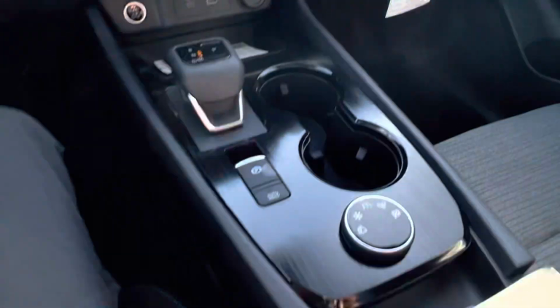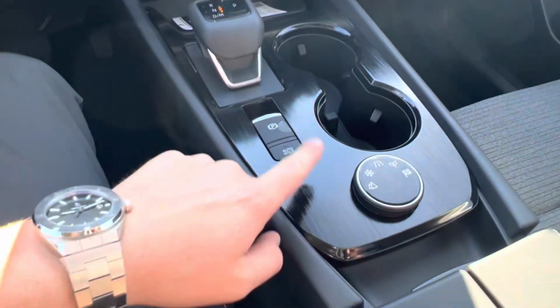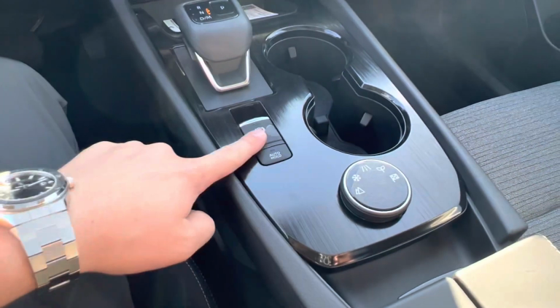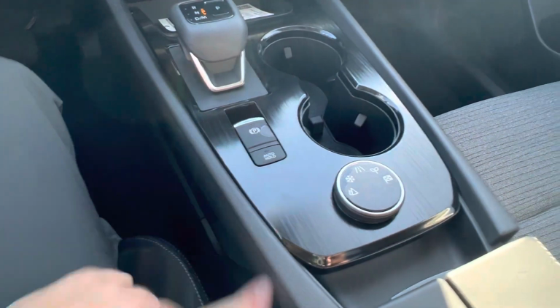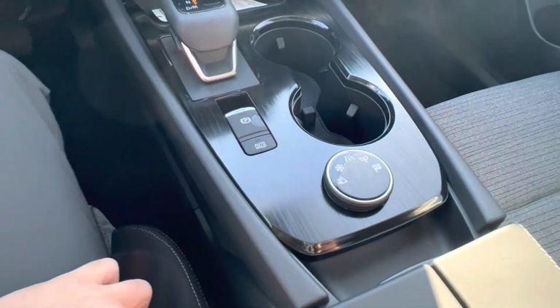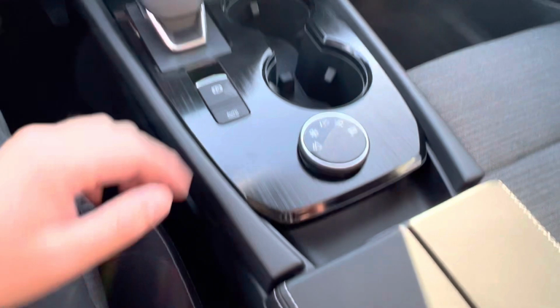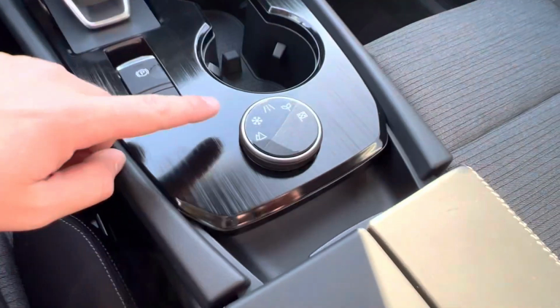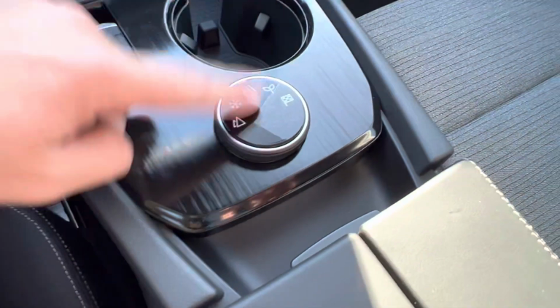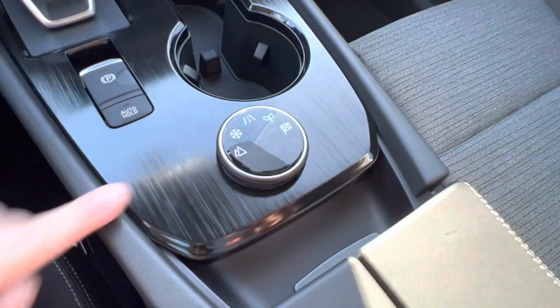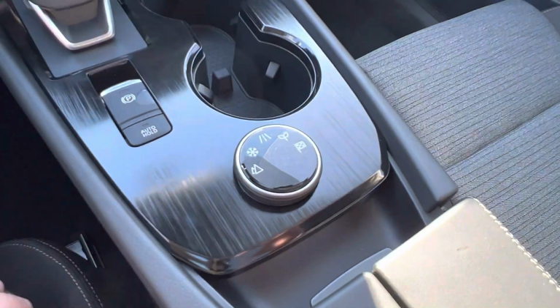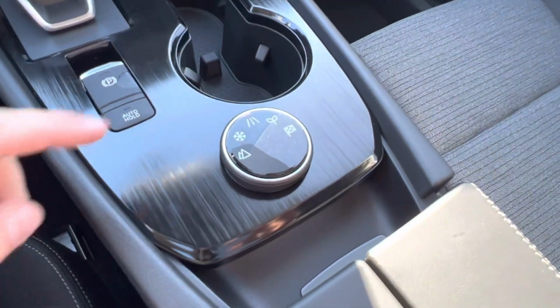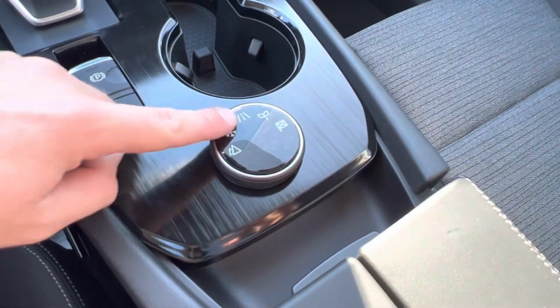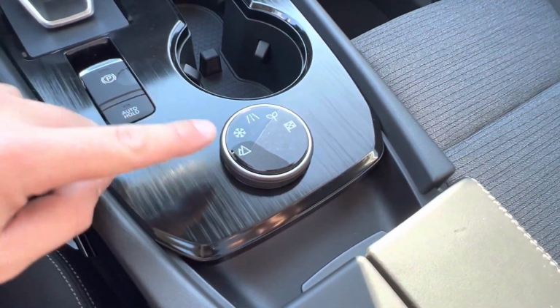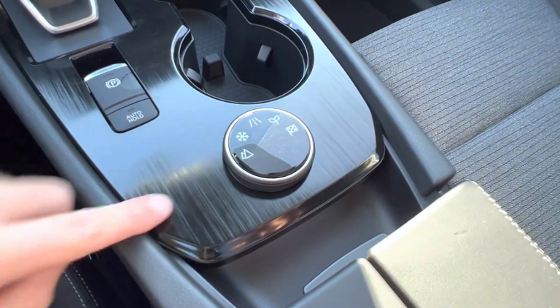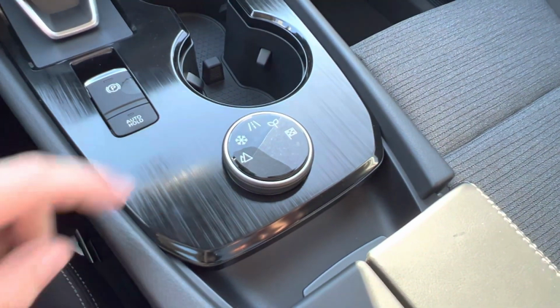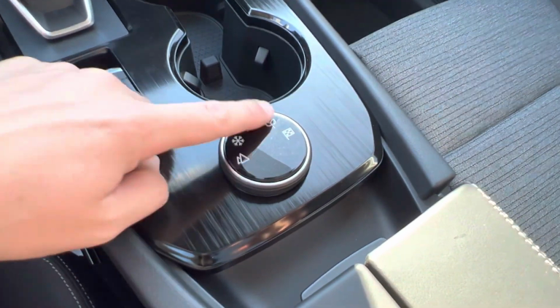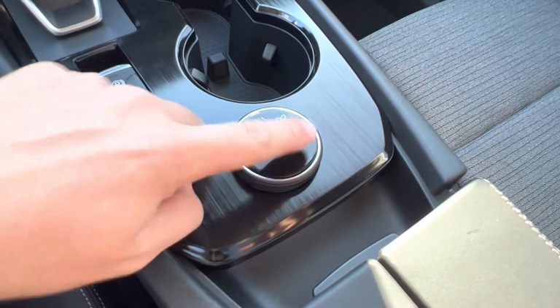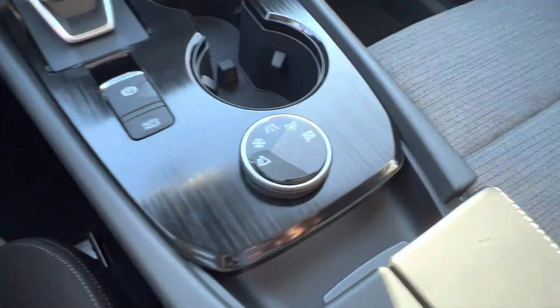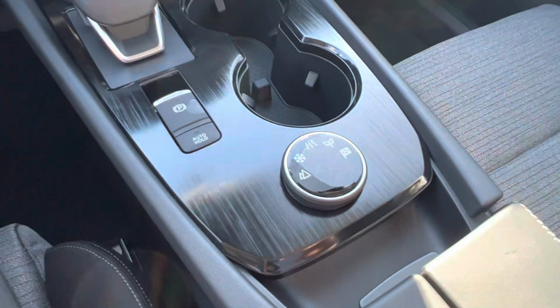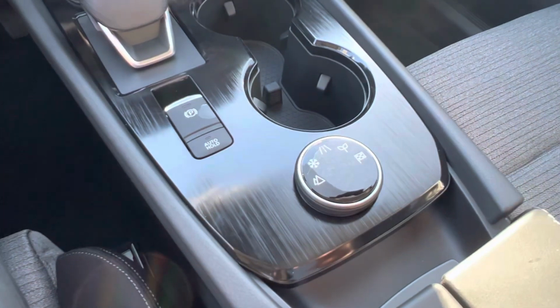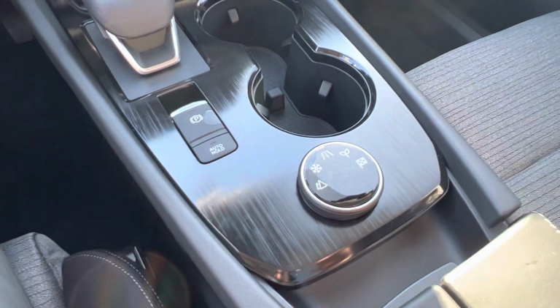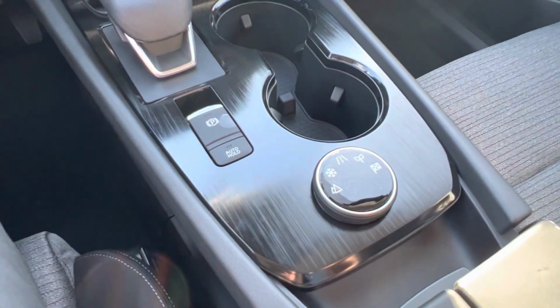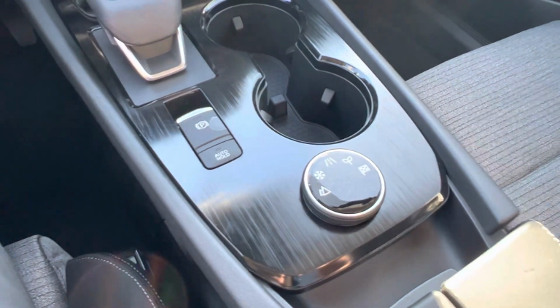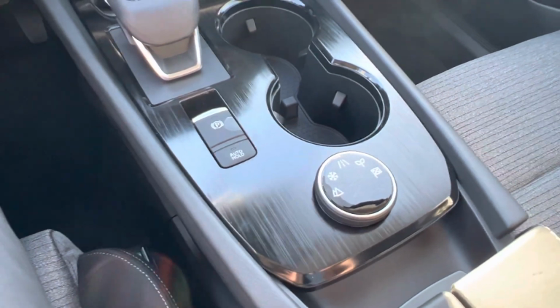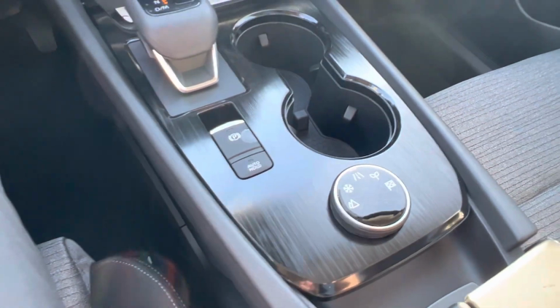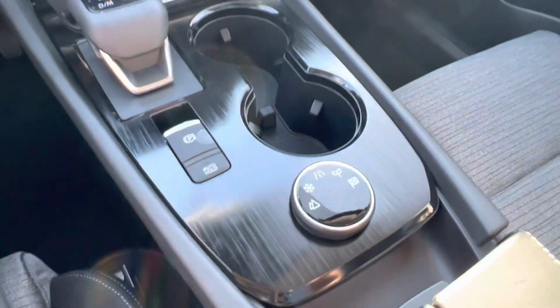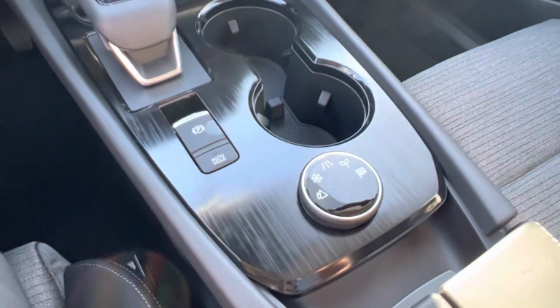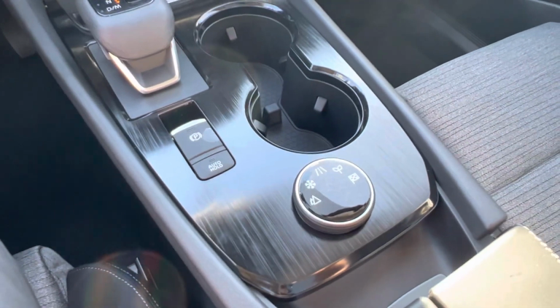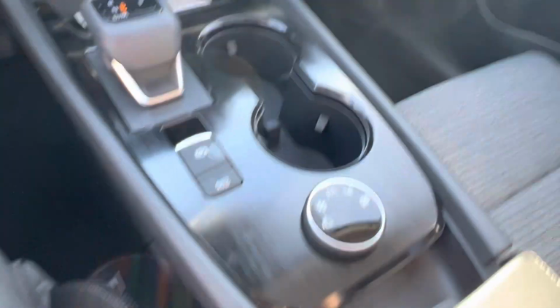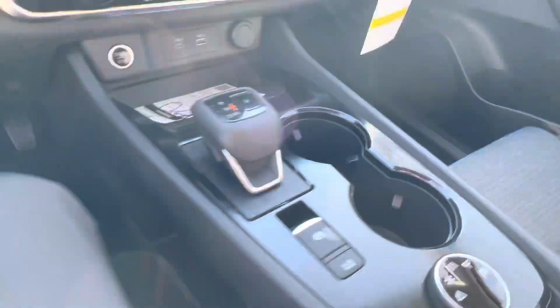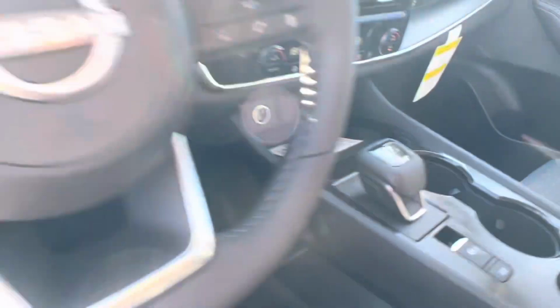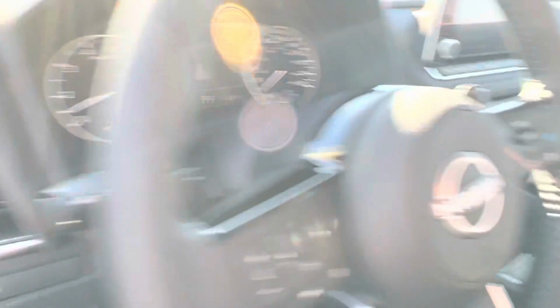We've got our electronic park brake and our drive mode selector. You've got snow, off-road, eco, and sport — each one gears the transmission and engine to drive a little bit differently.